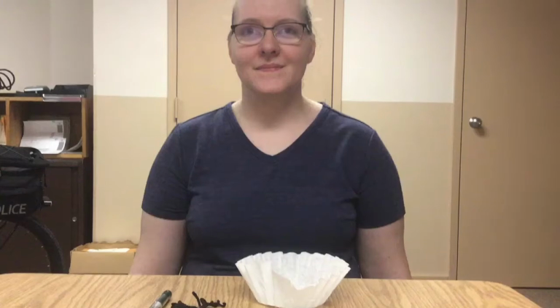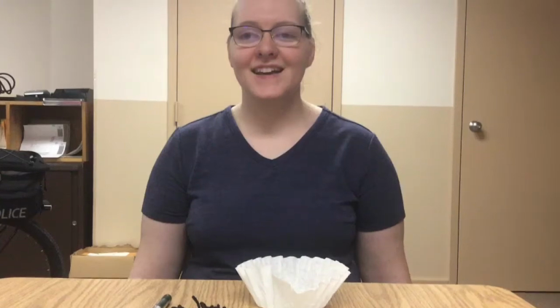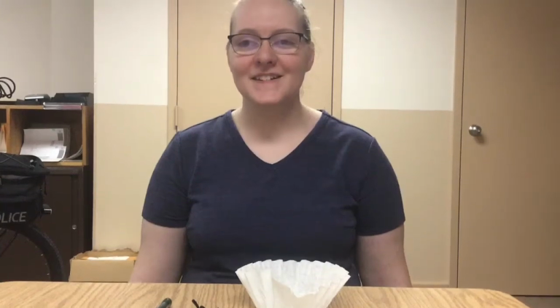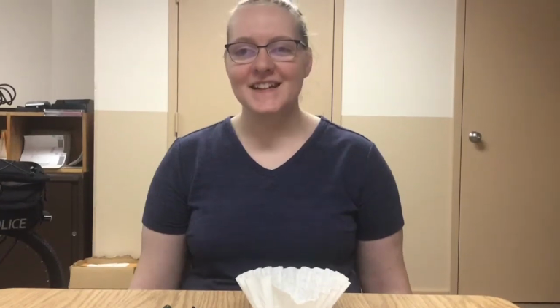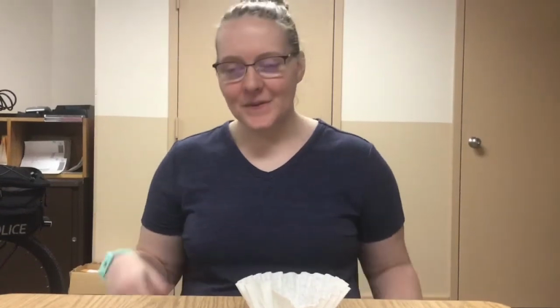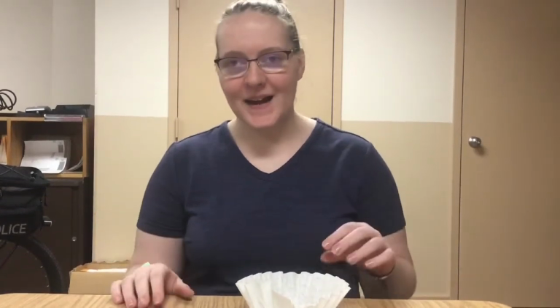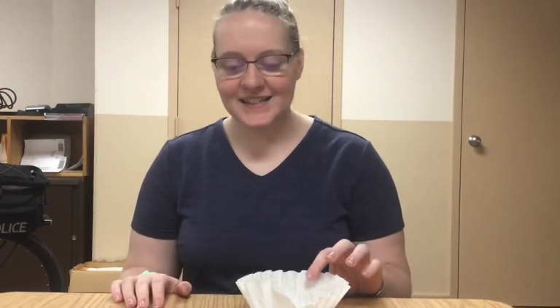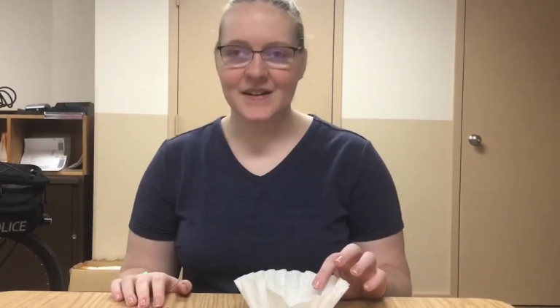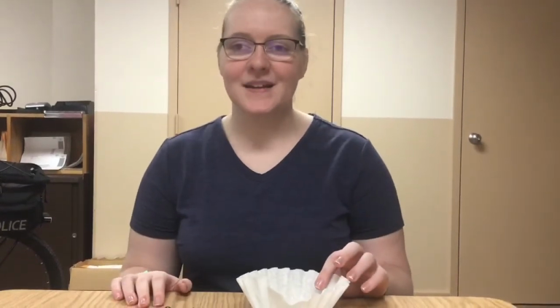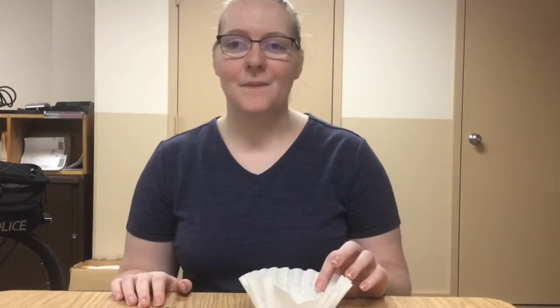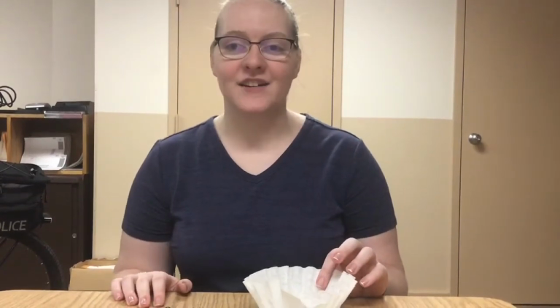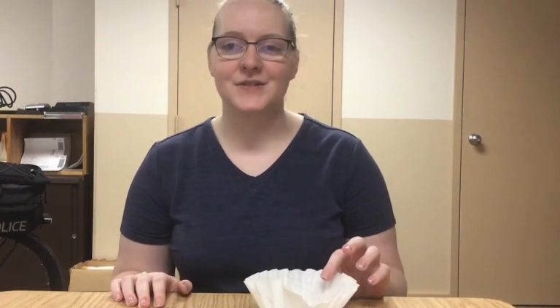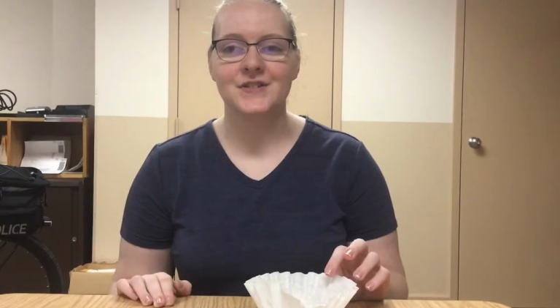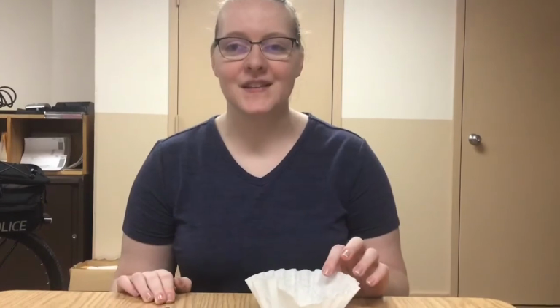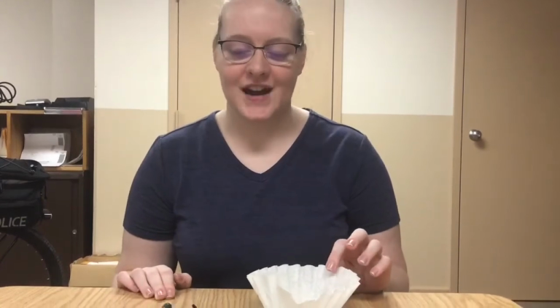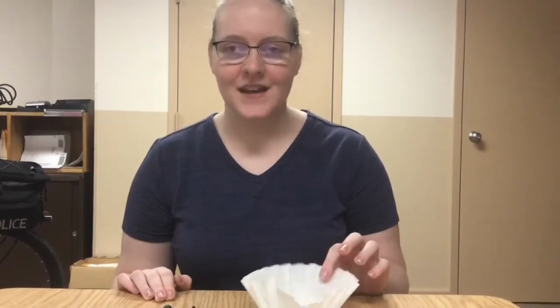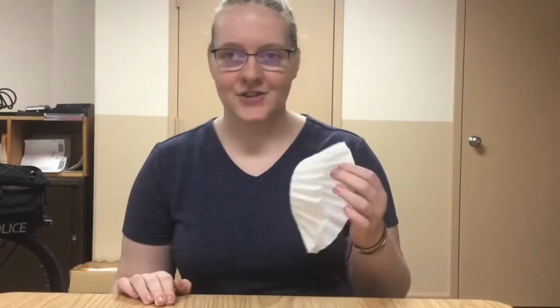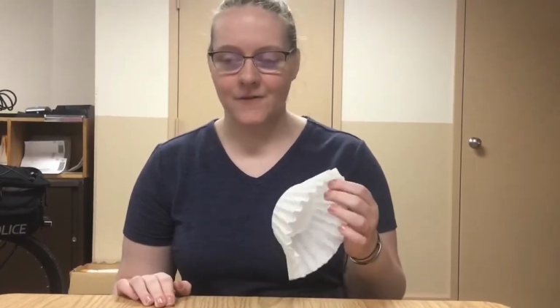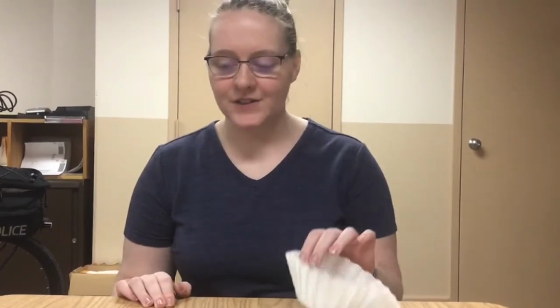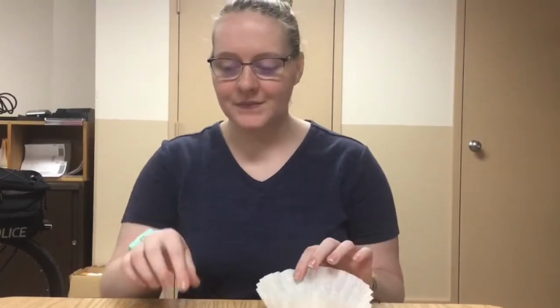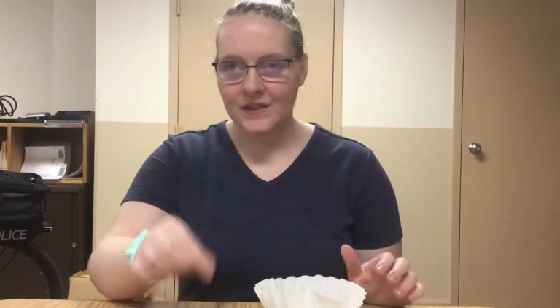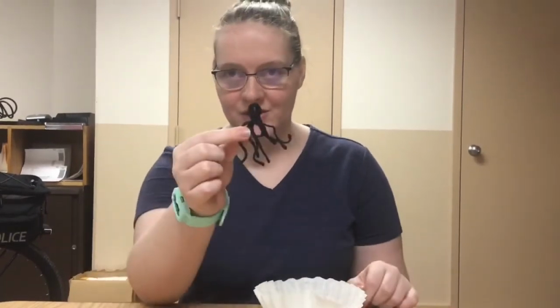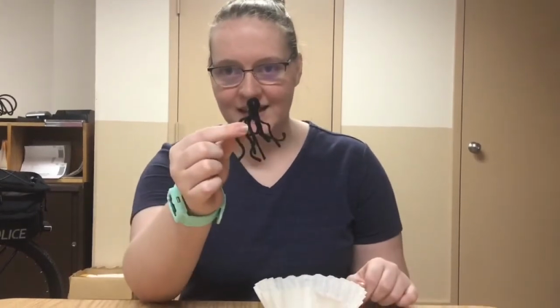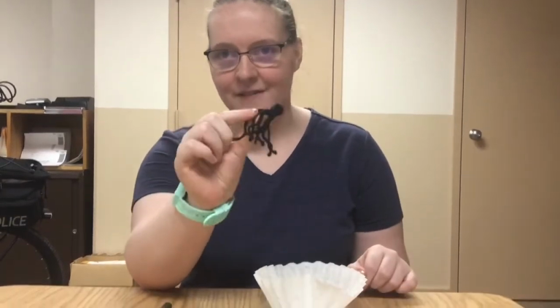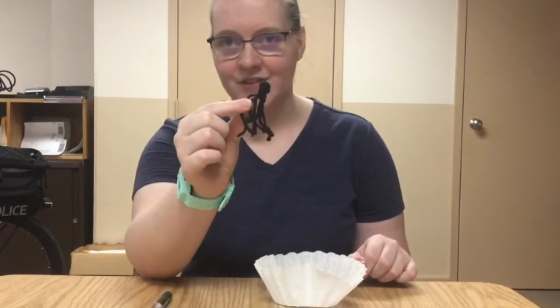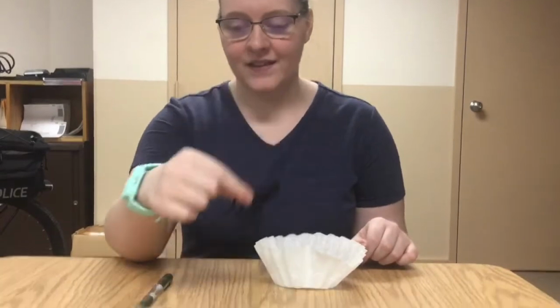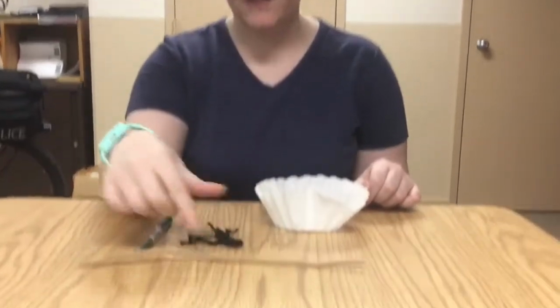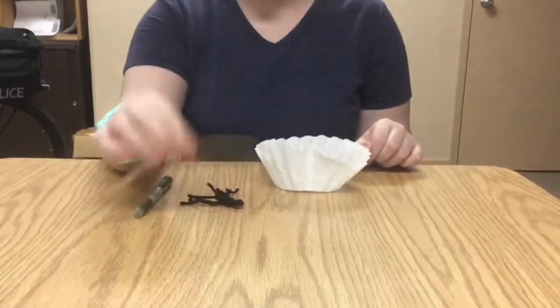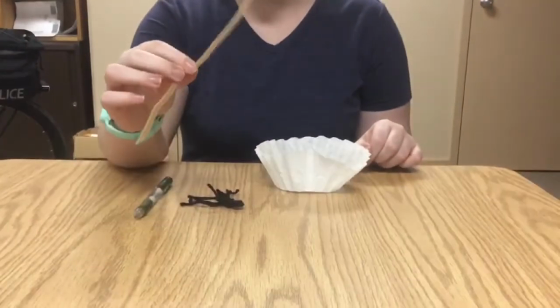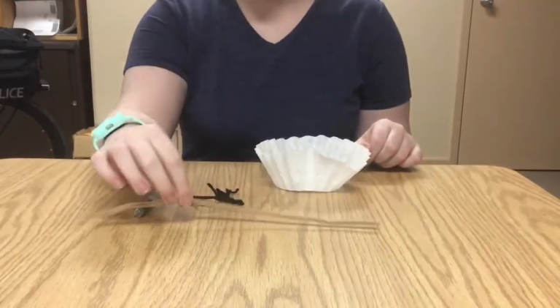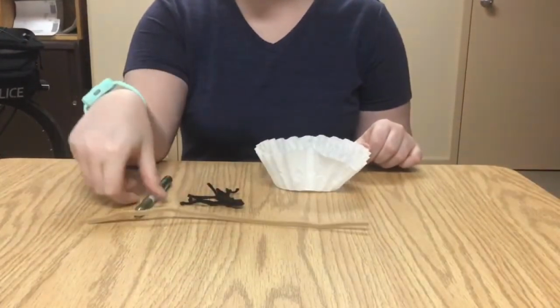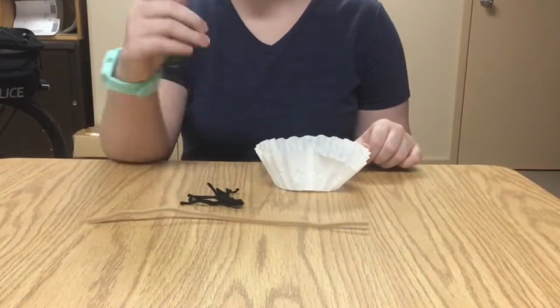Hi campers! Welcome back. Today we're going to be making a parachute. What you need for this craft is your coffee filter, this string that's tied together that looks like this, a pipe cleaner, and a pencil.